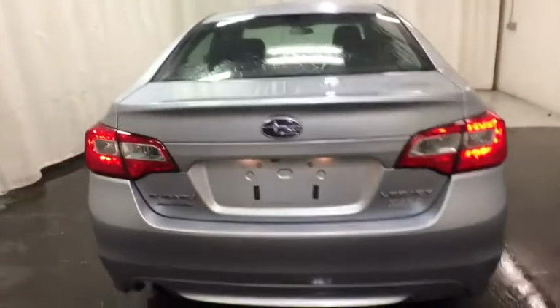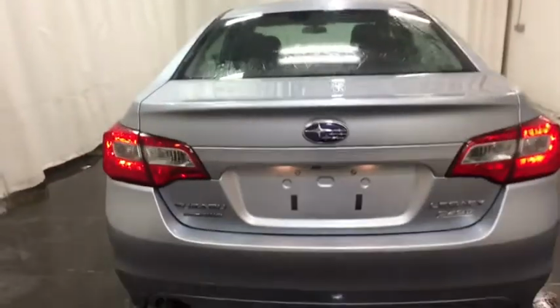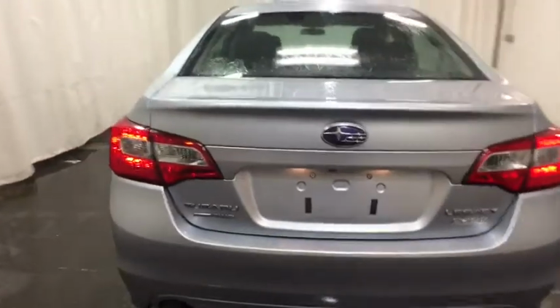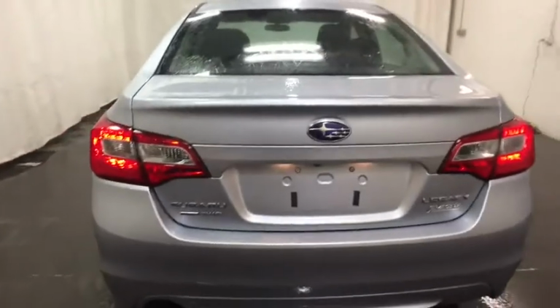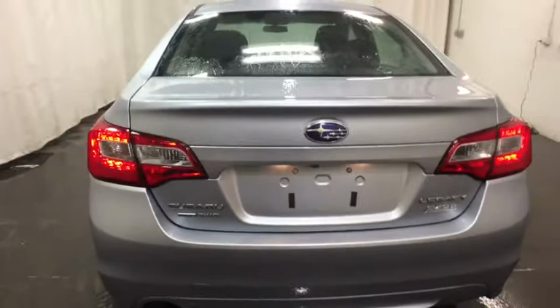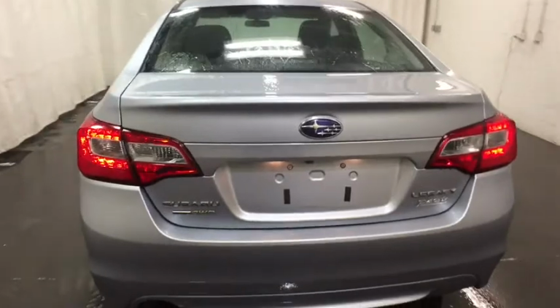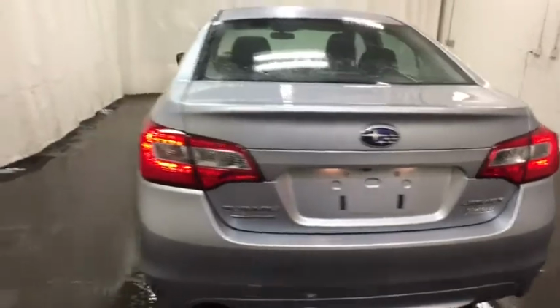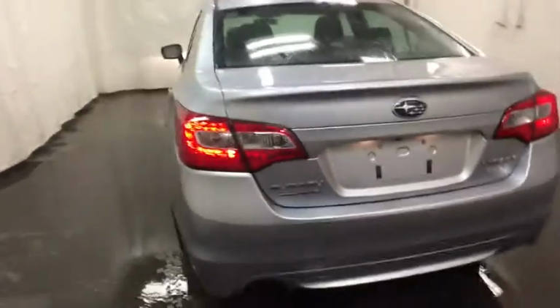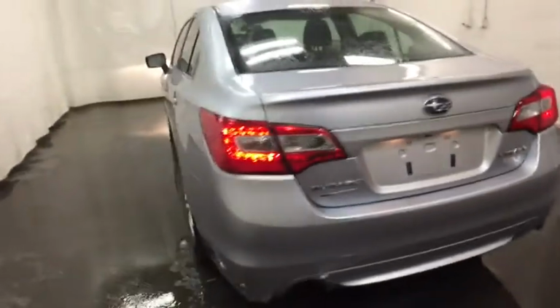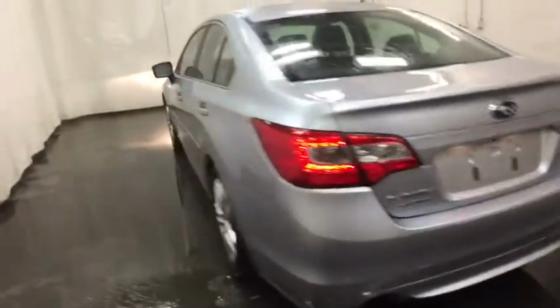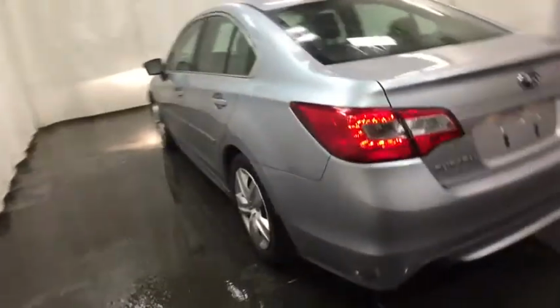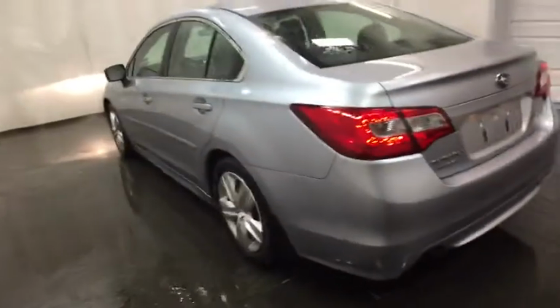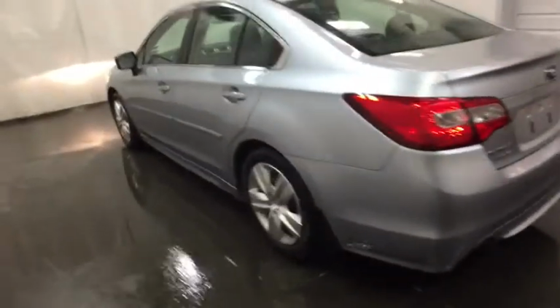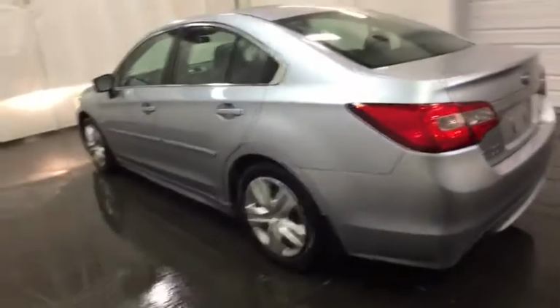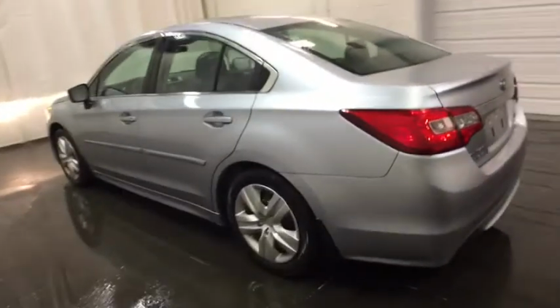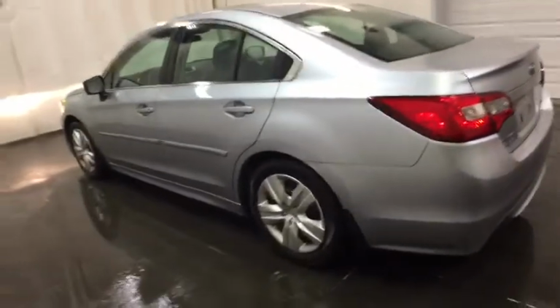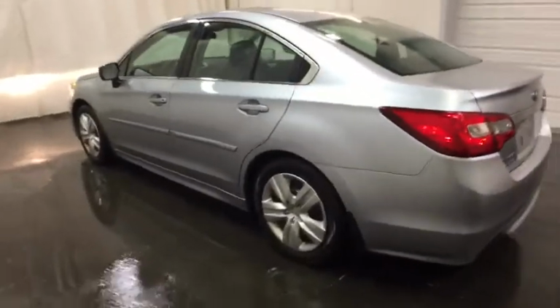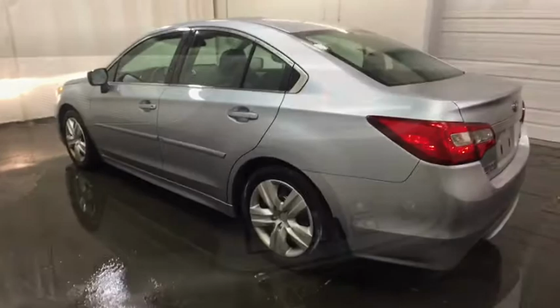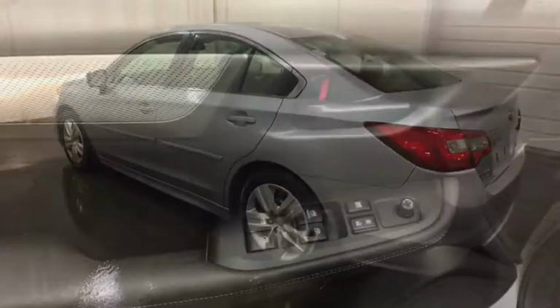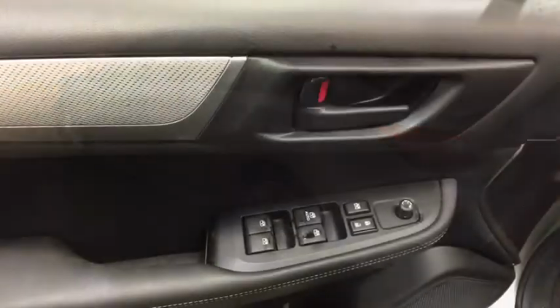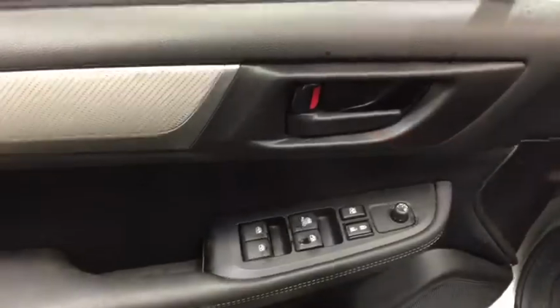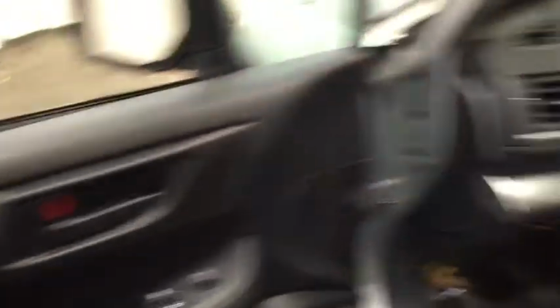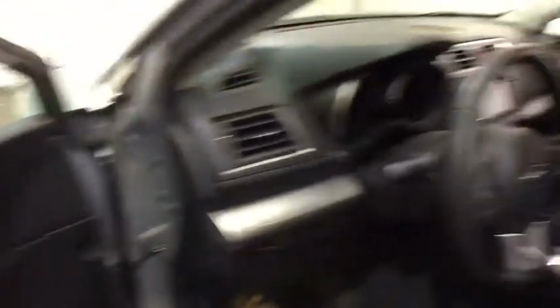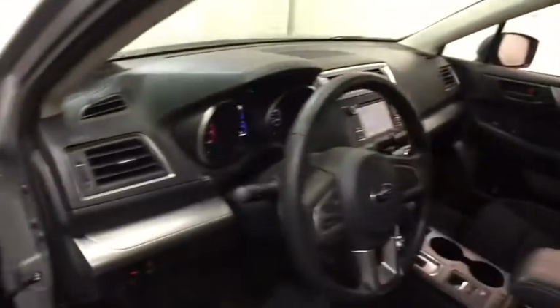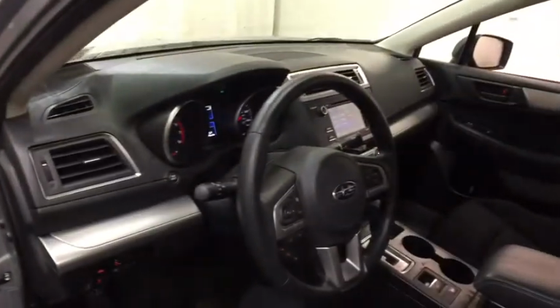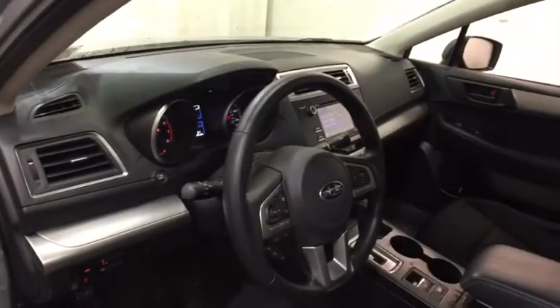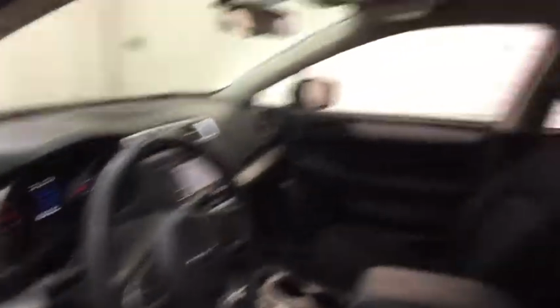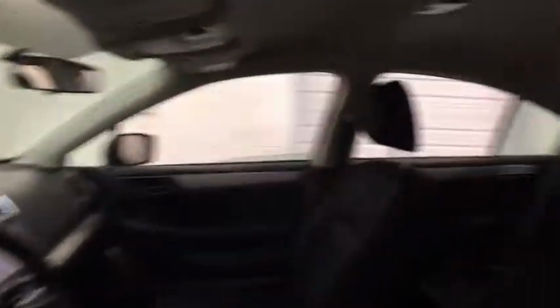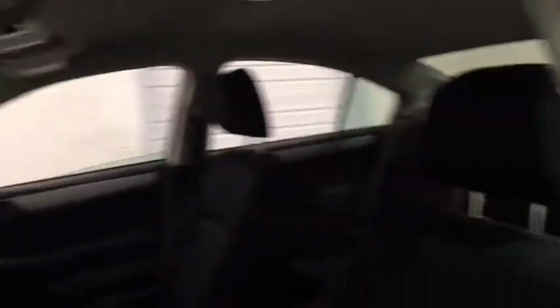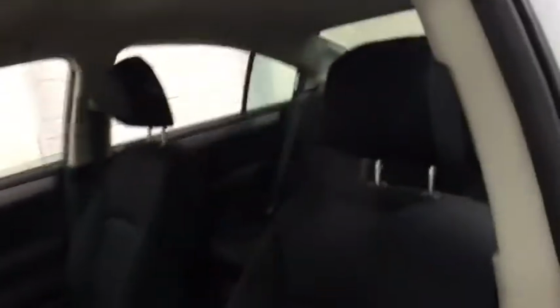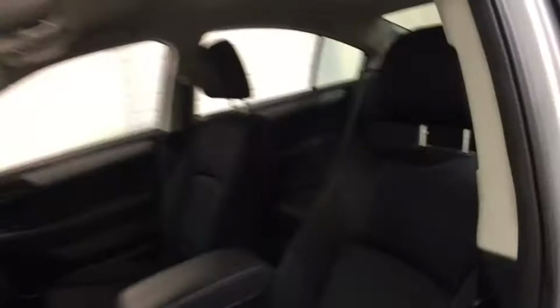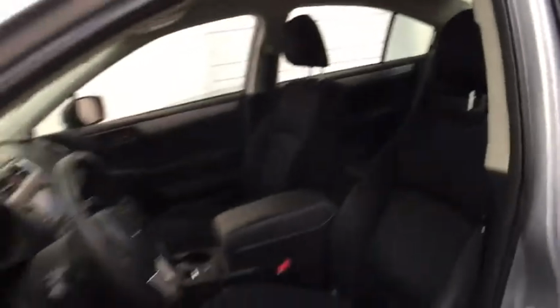Adjustable steering wheel, power steering, cruise control, four-wheel disc brakes, floor mats, rear defrost, AM FM stereo radio, child safety locks, security system, passenger airbag, trip computer.